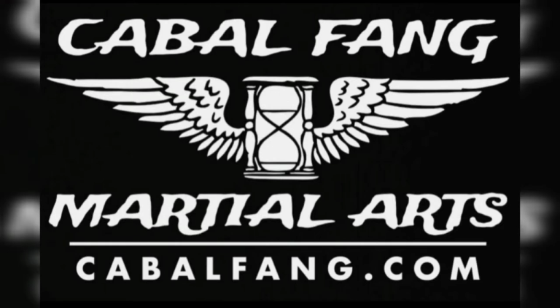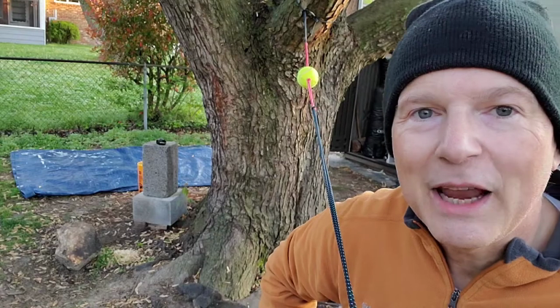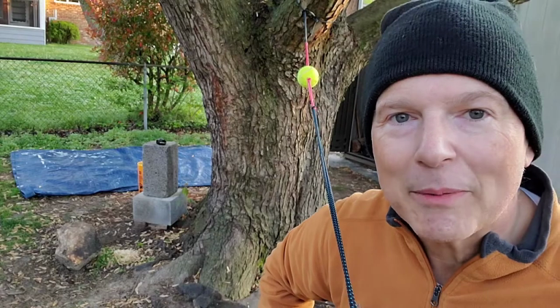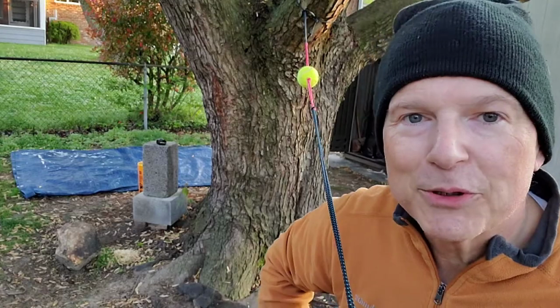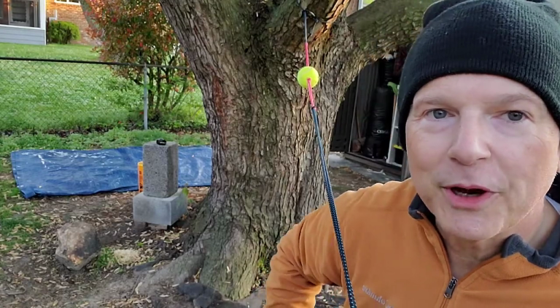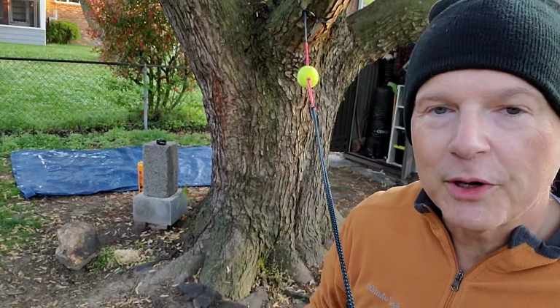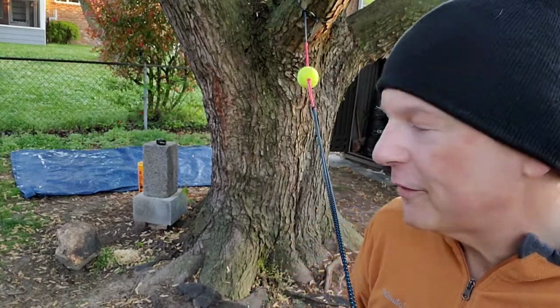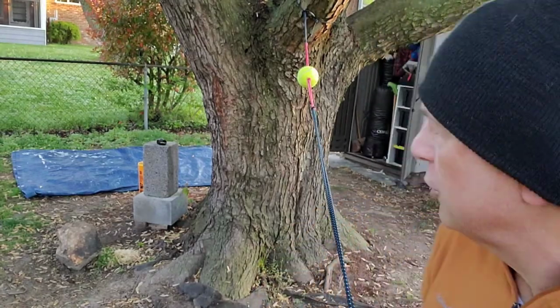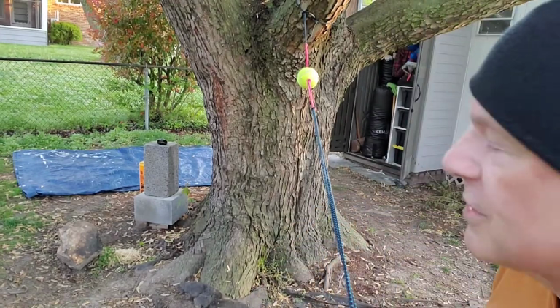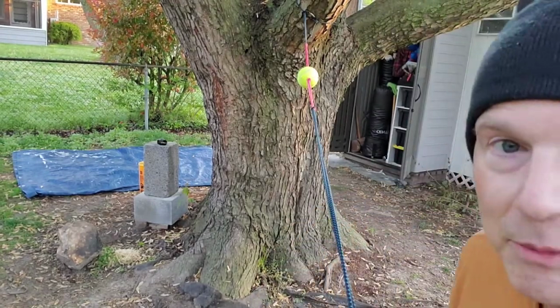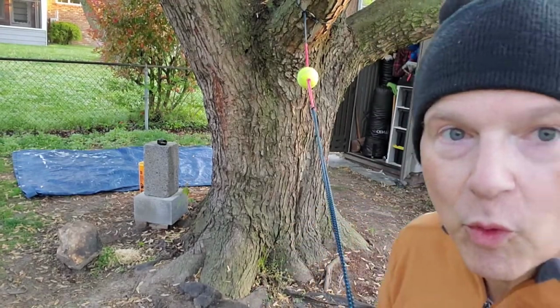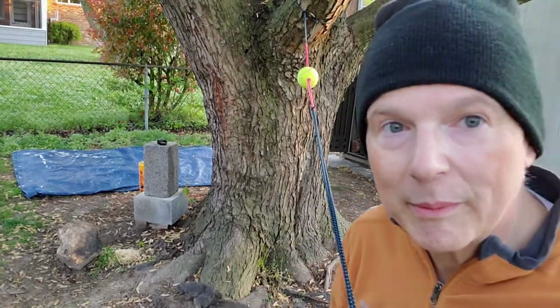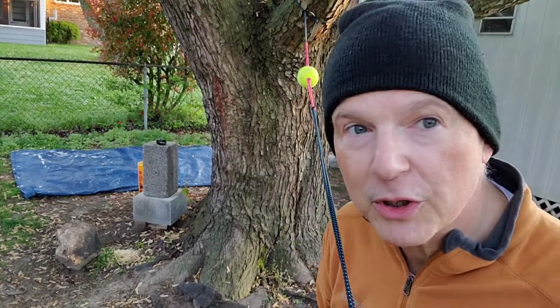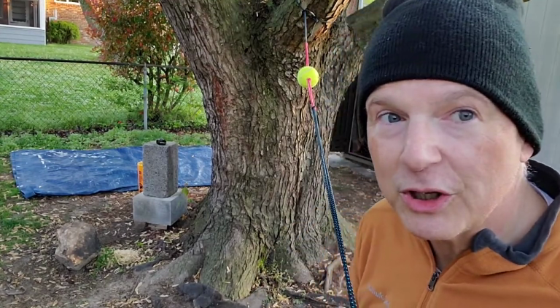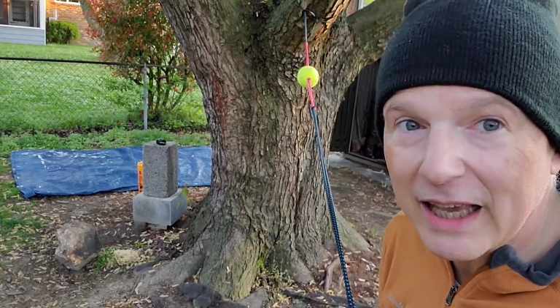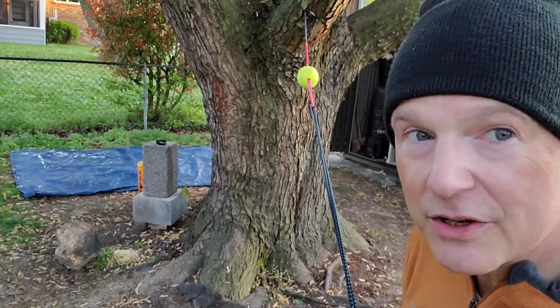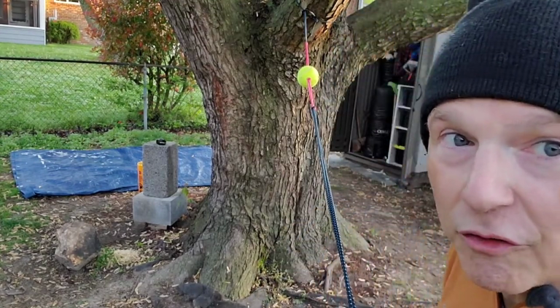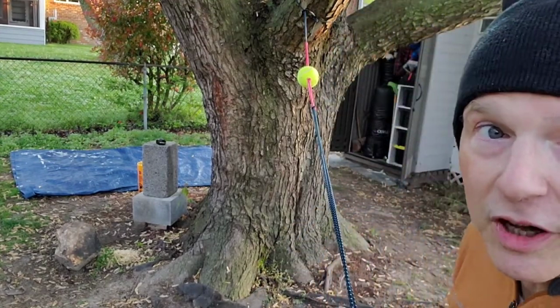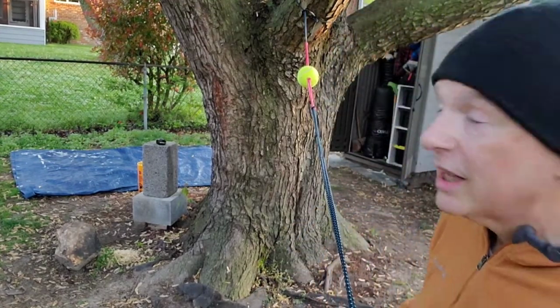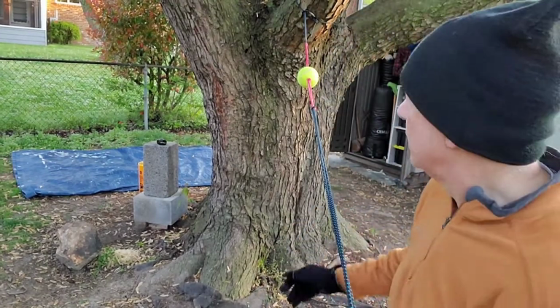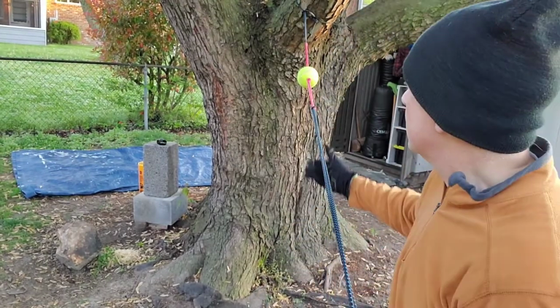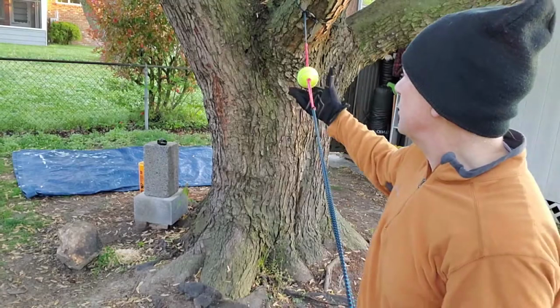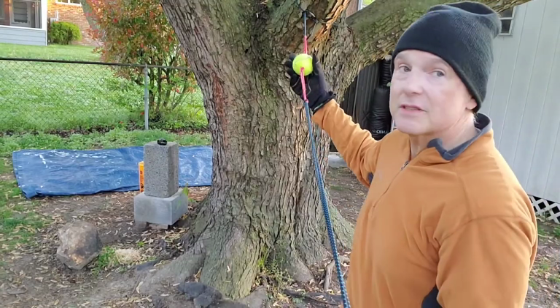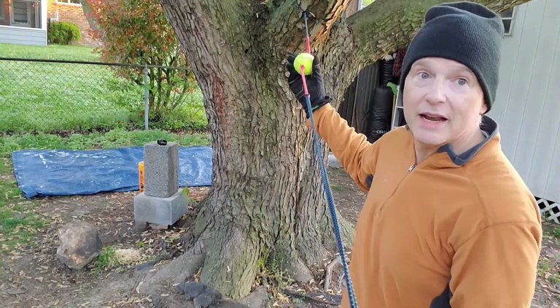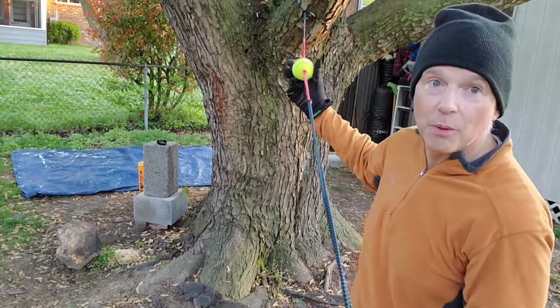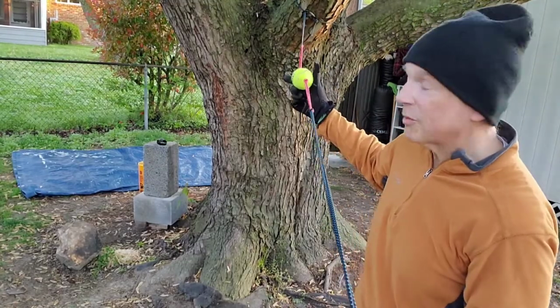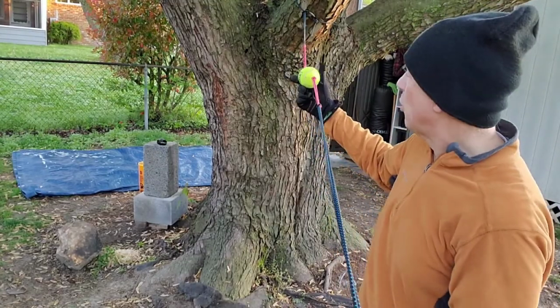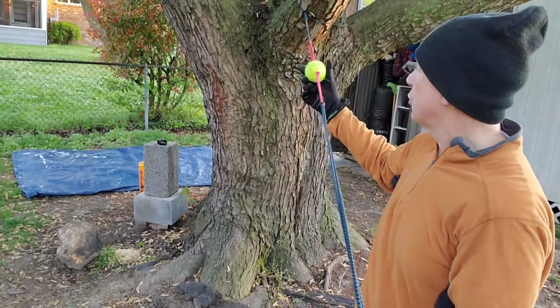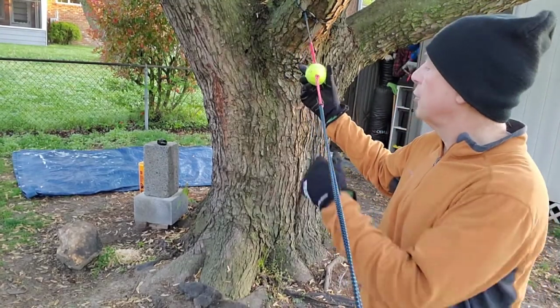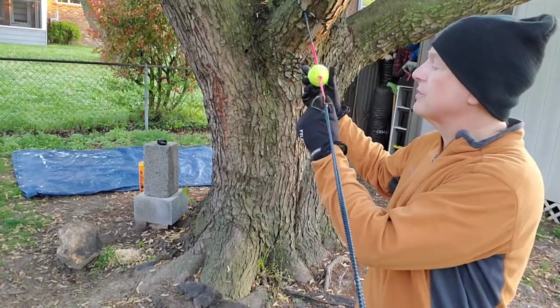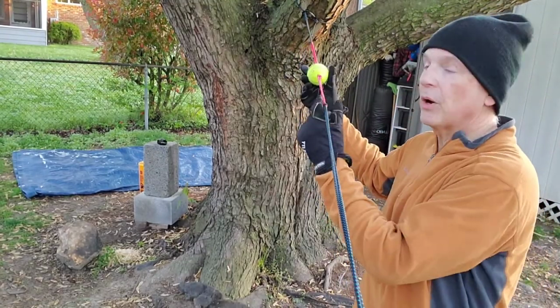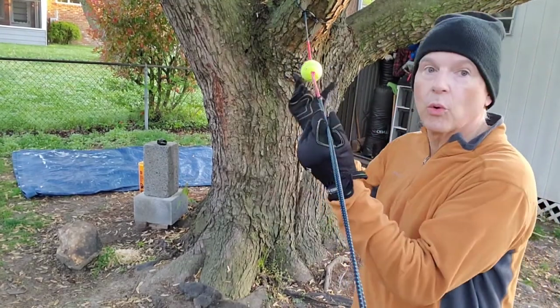Hey, Robert Mitchell here. I know I've showed you this thing before, but I'm going to show it to you again because it's so fun. This is just a tennis ball with a hole drilled through it and some paracord.